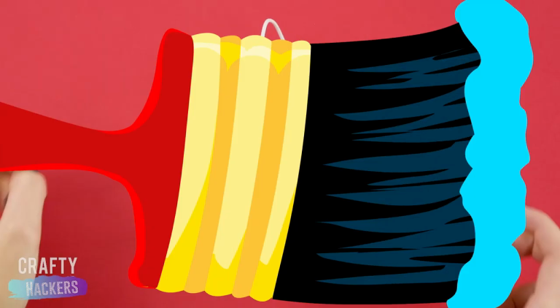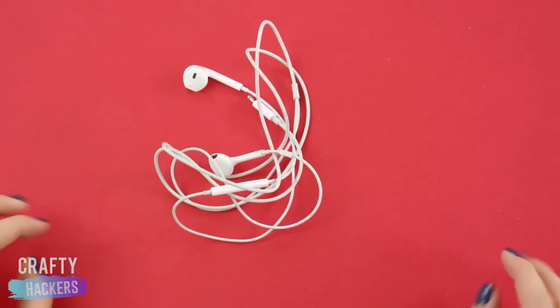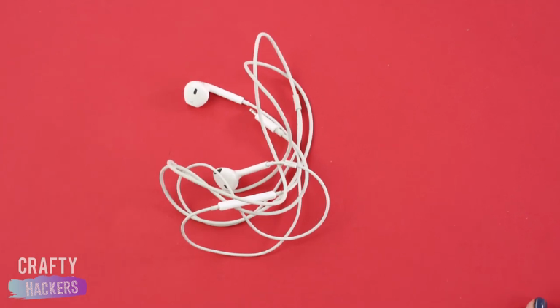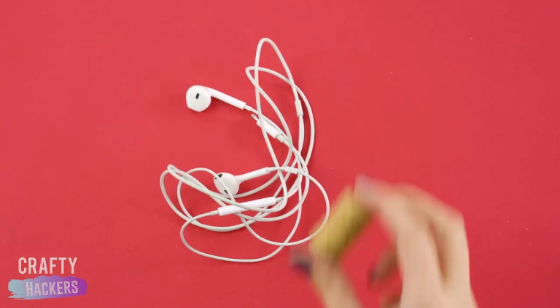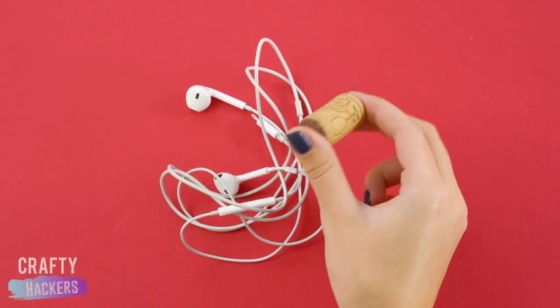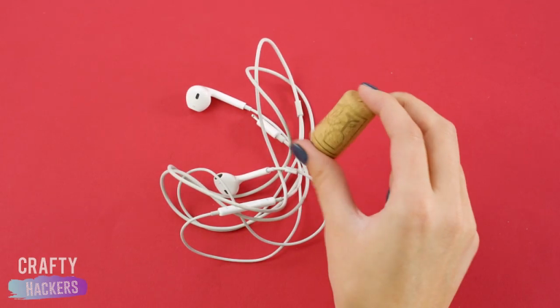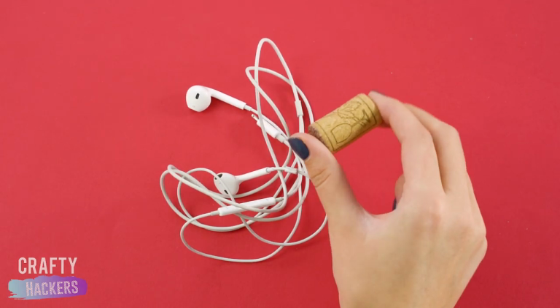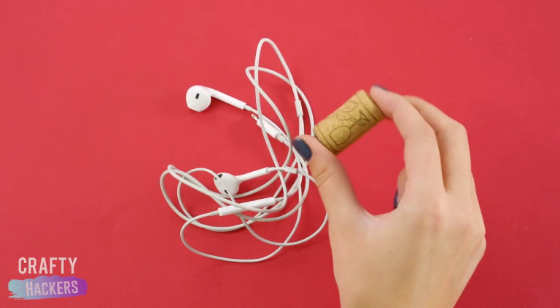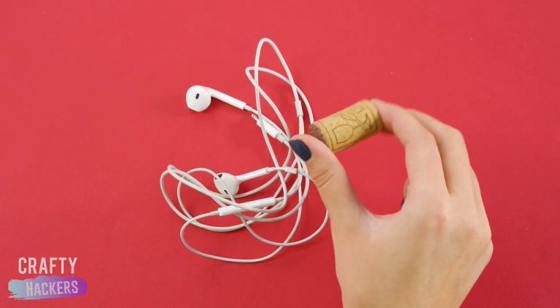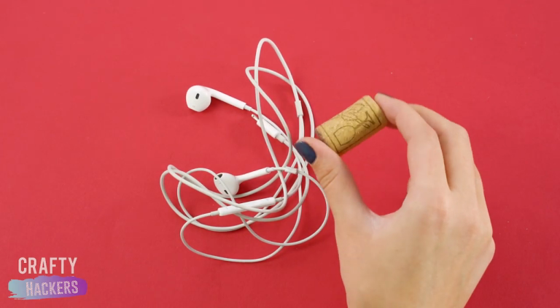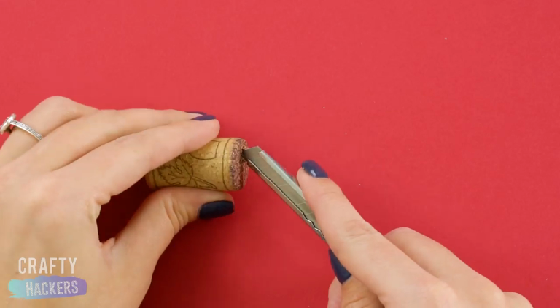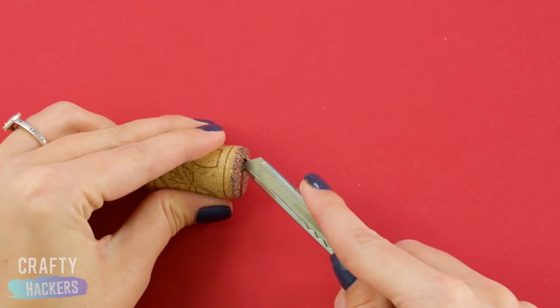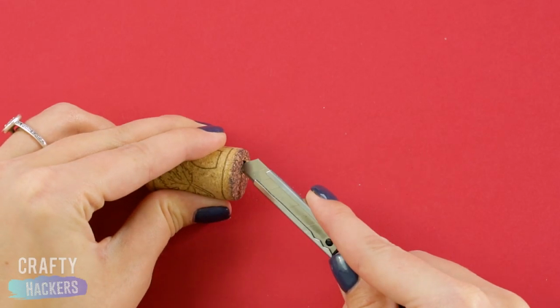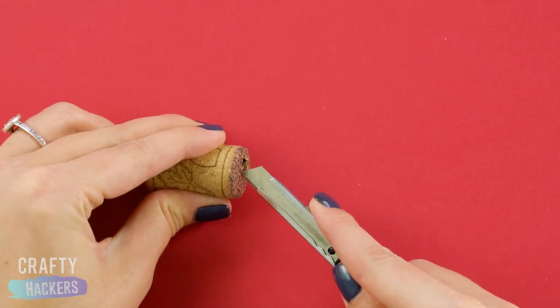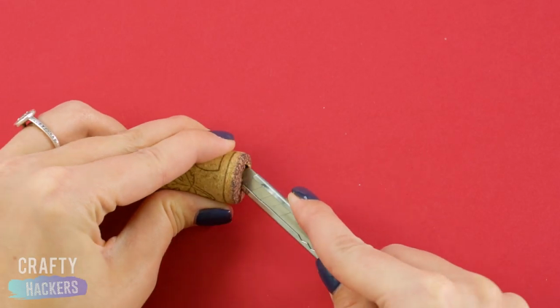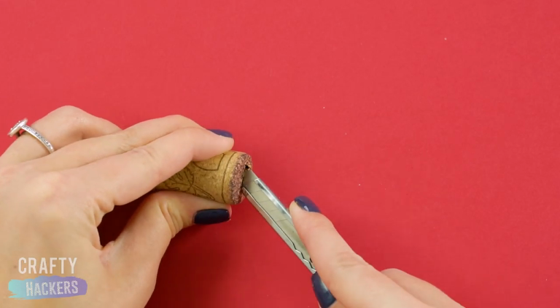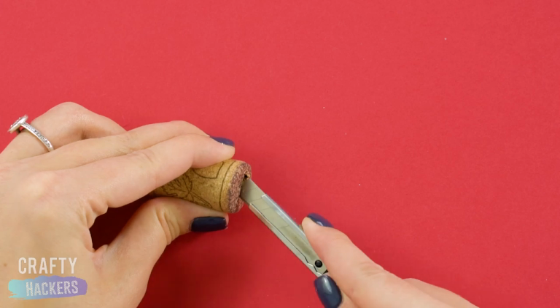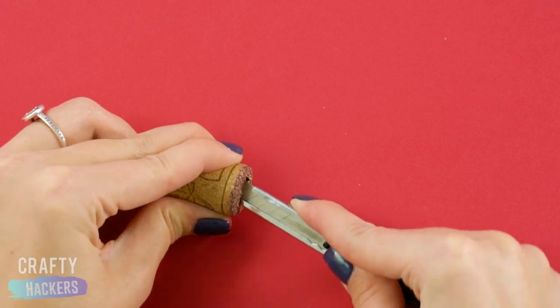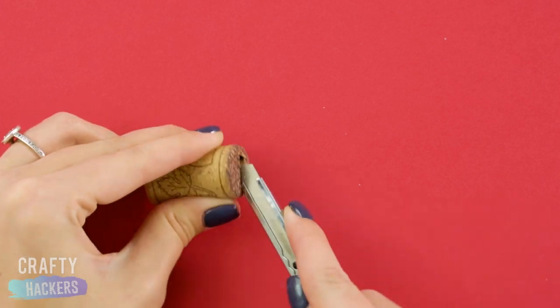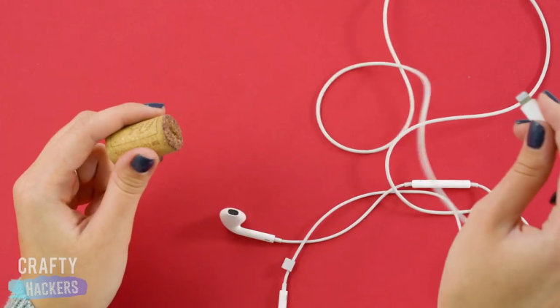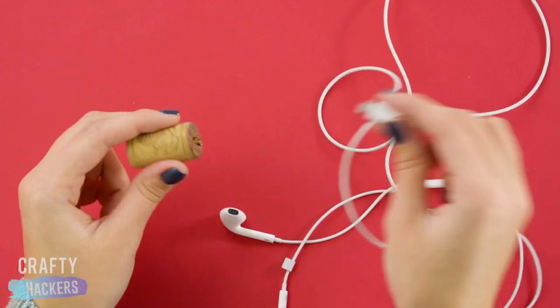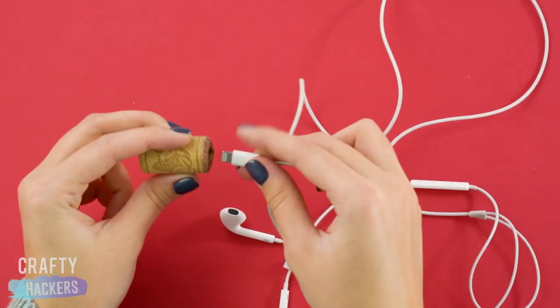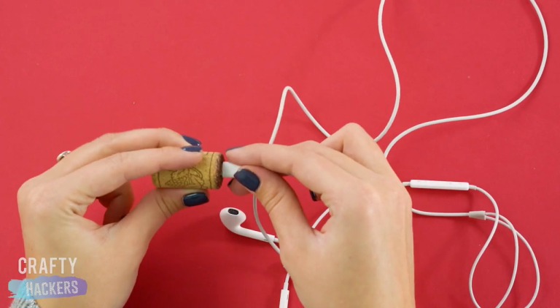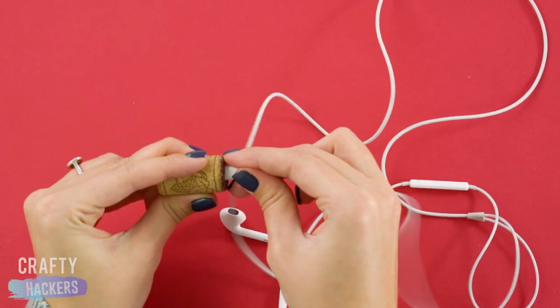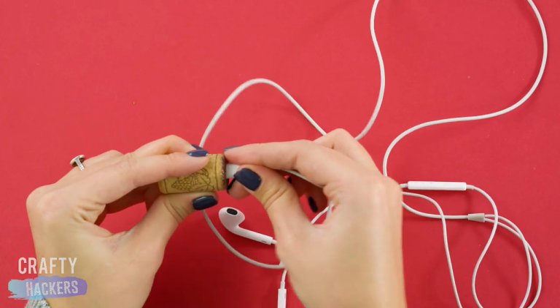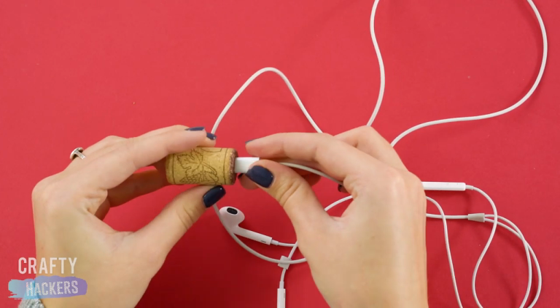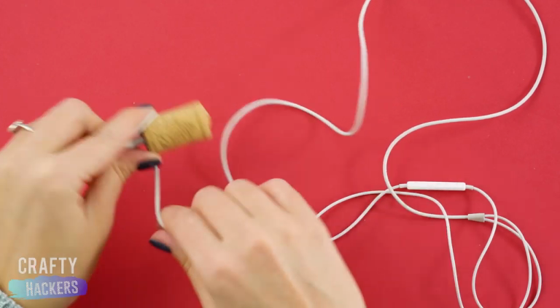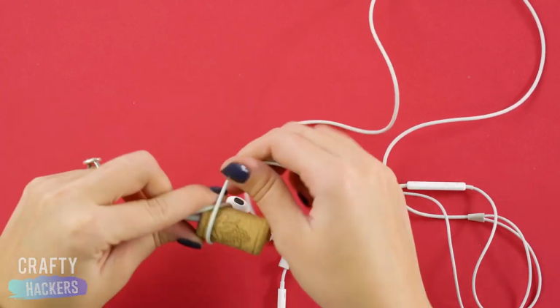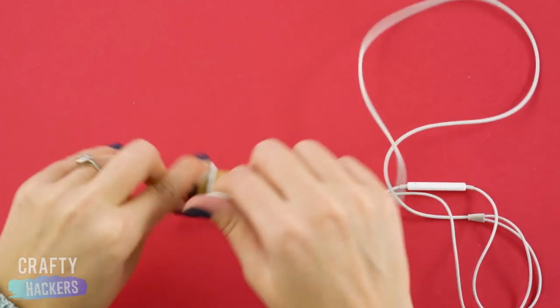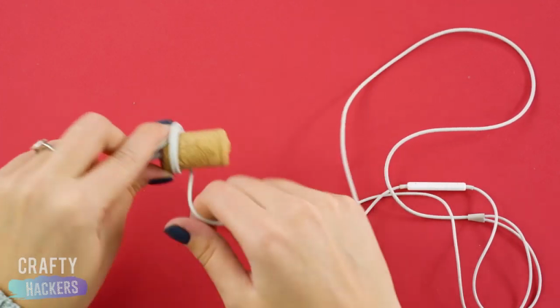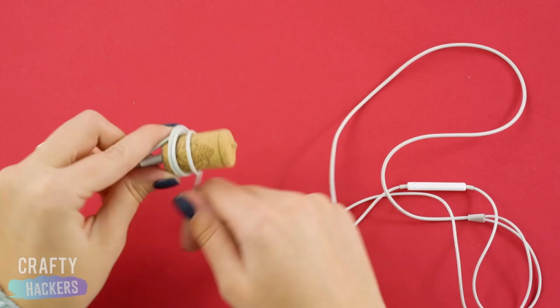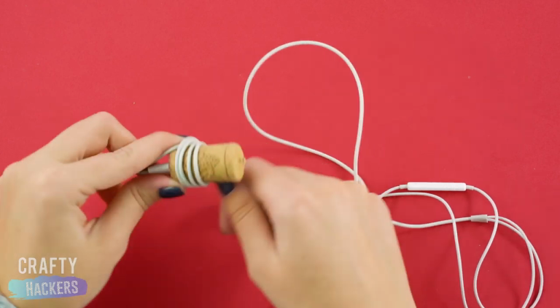Tired of tangled earphone cords? Get a cork. Cut a slit in the end of a cork and plug your earphone cord into it. Then wind the cord around the cork. No more tangles!